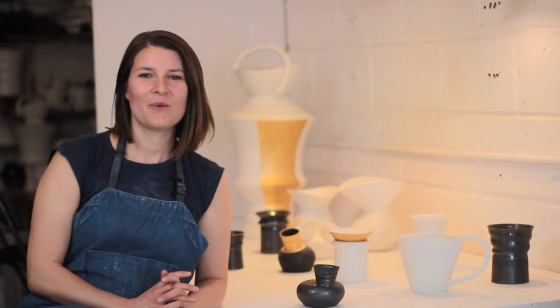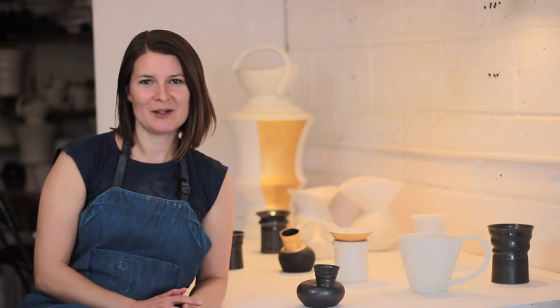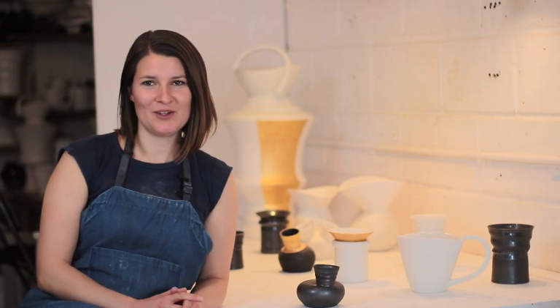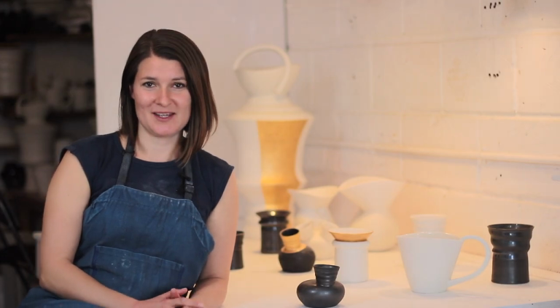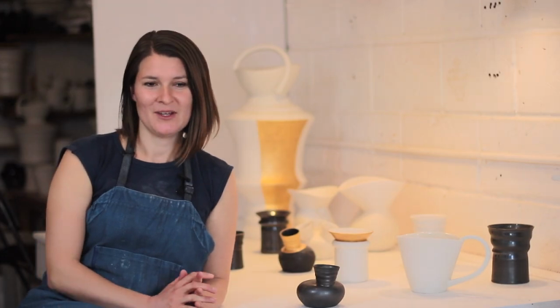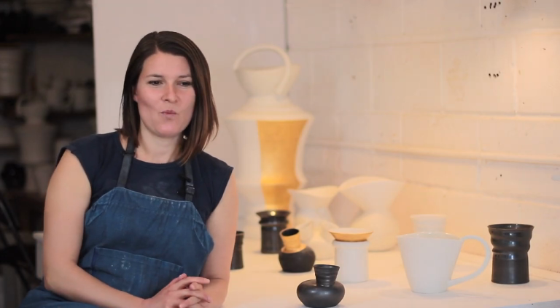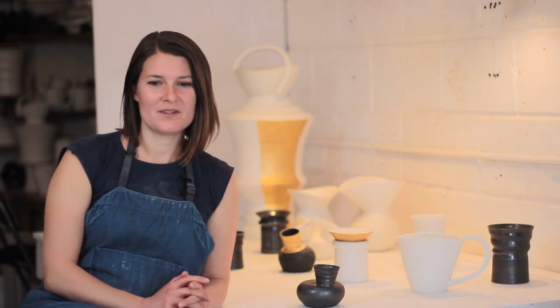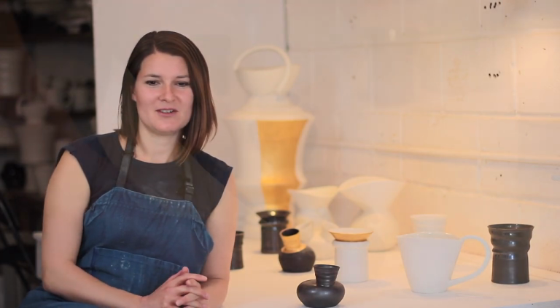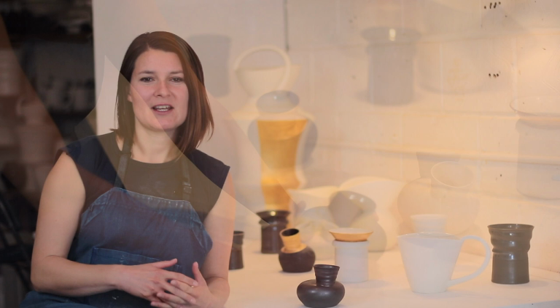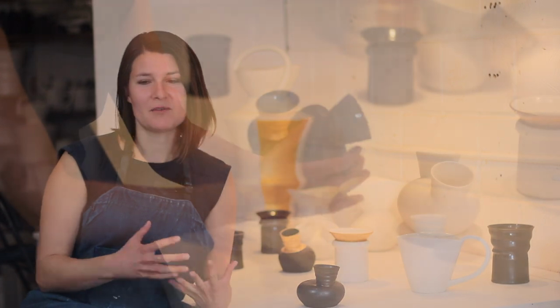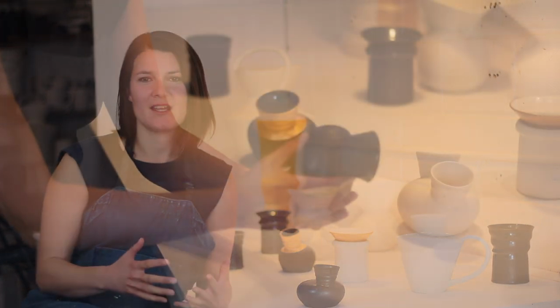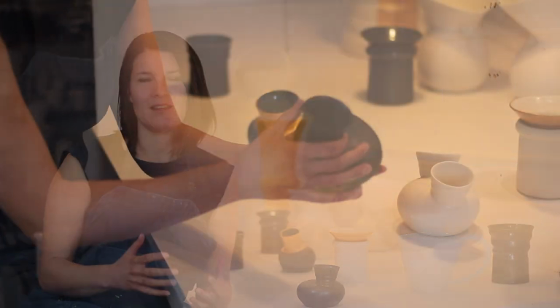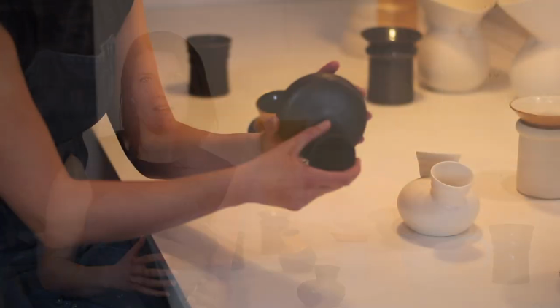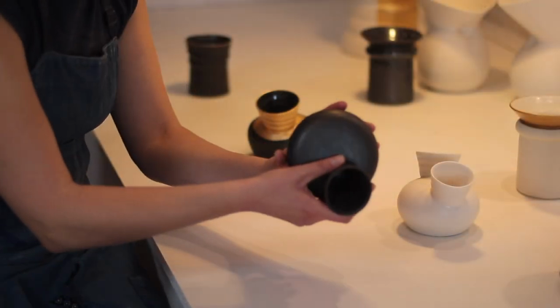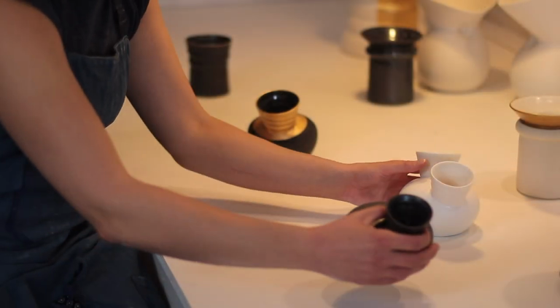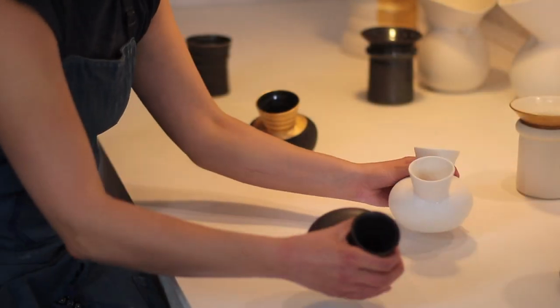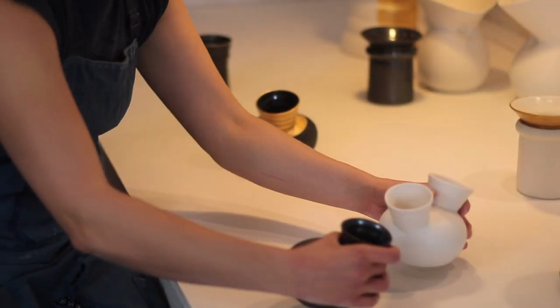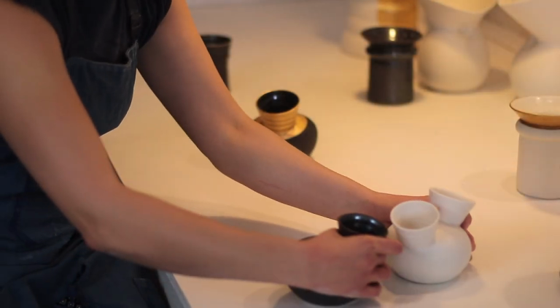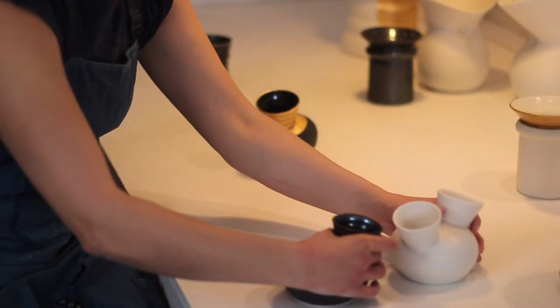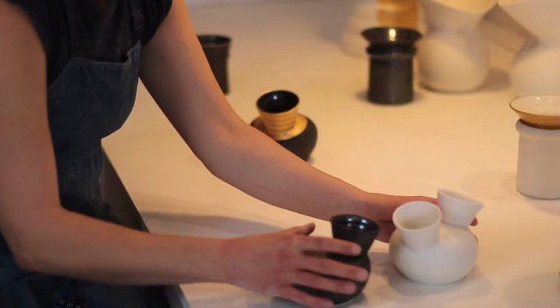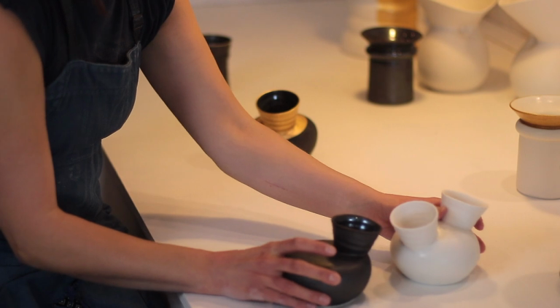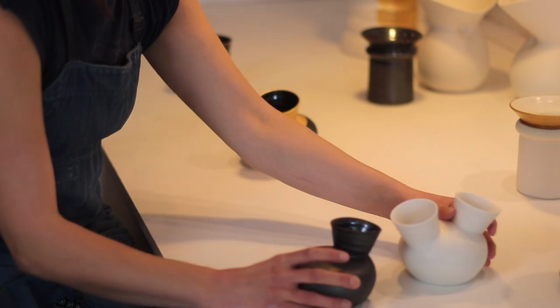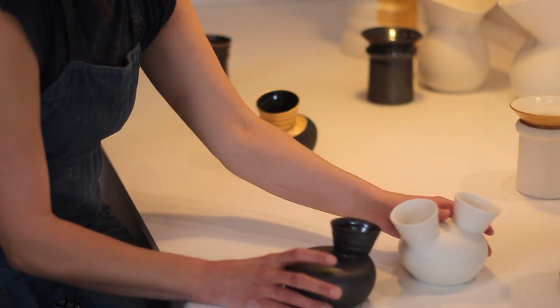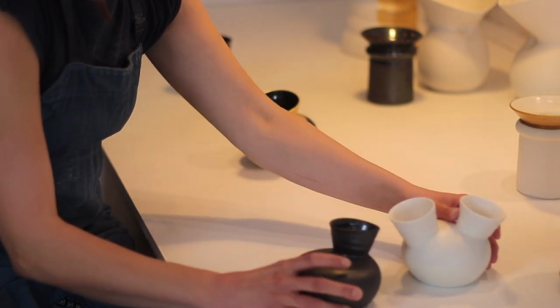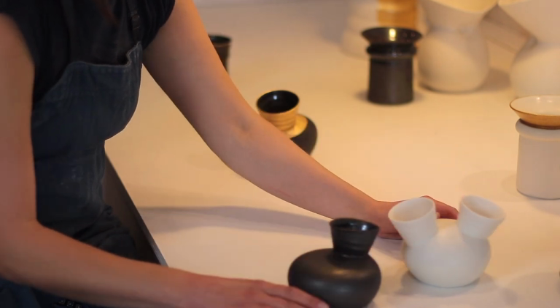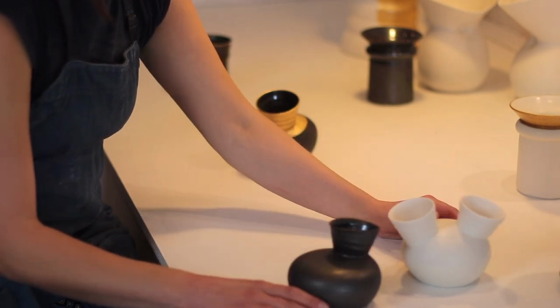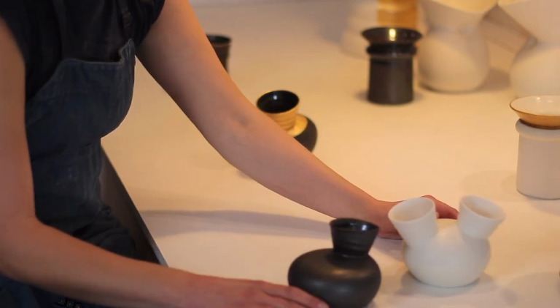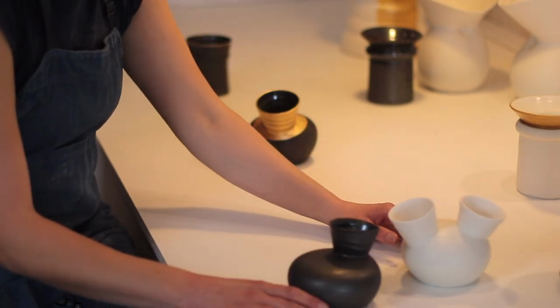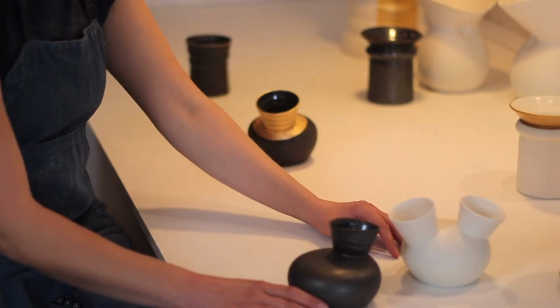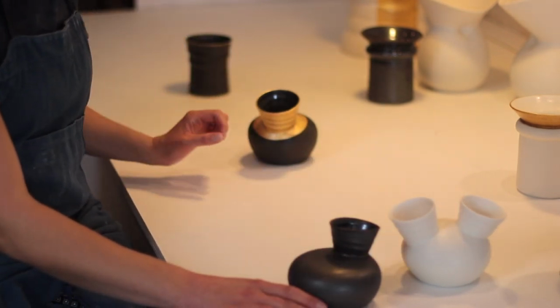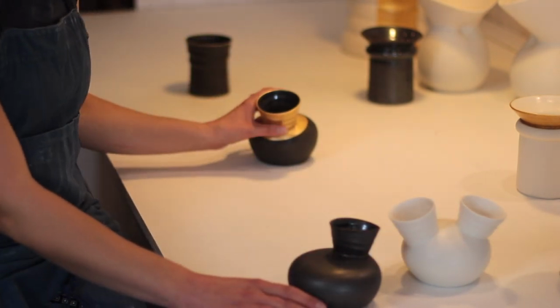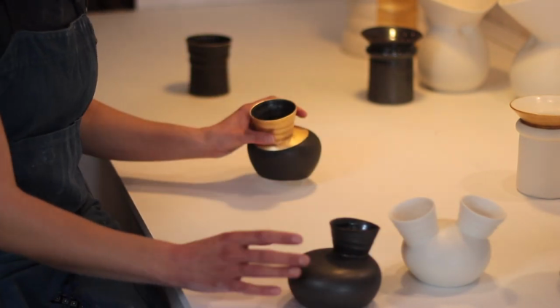When I'm developing a new piece, what I'll do is often take the idea of a function — say, maybe a spoon or a bowl or a bowl that pours, something like that.